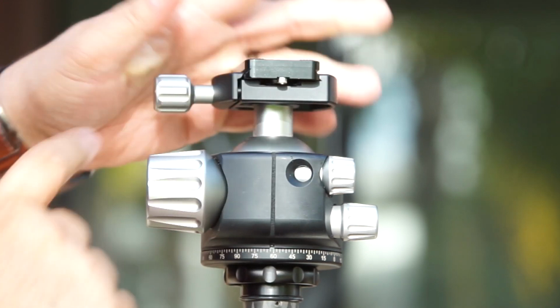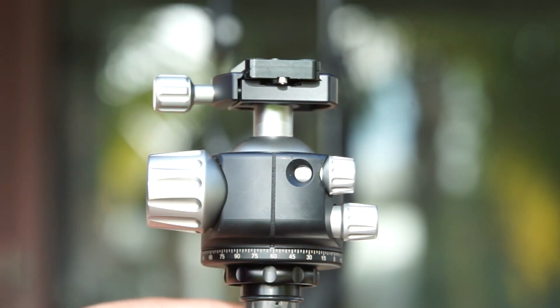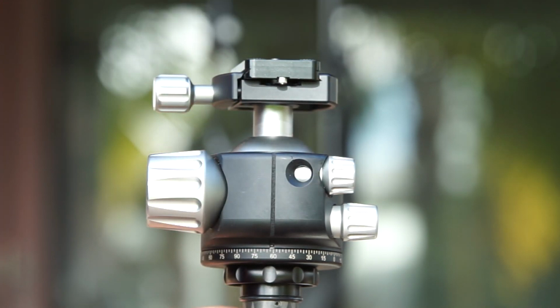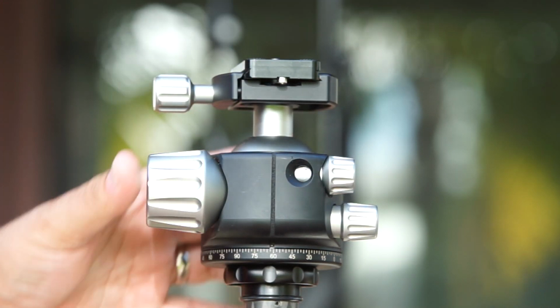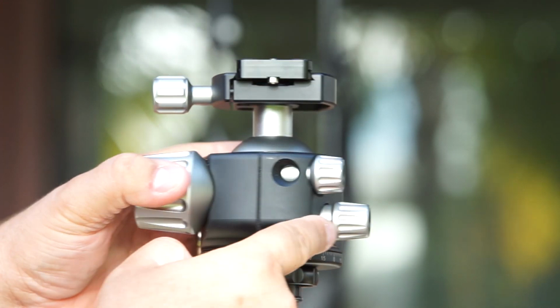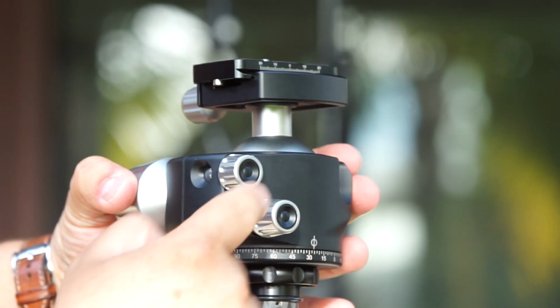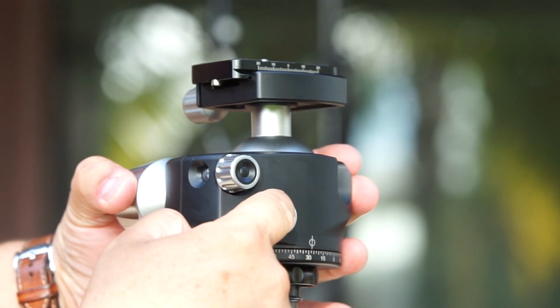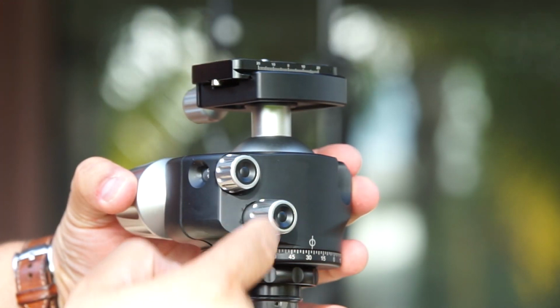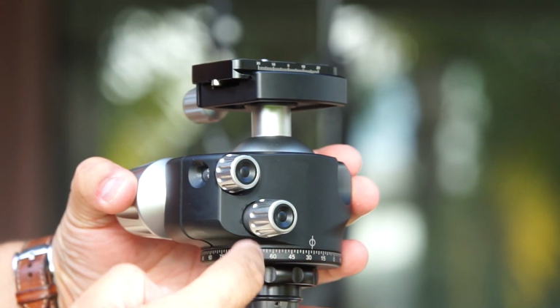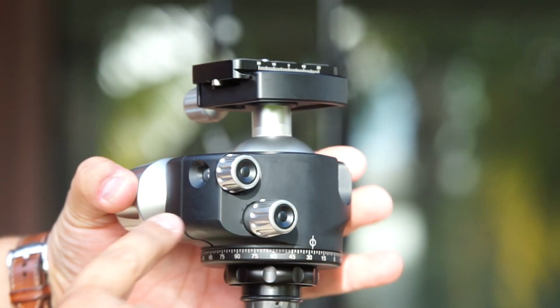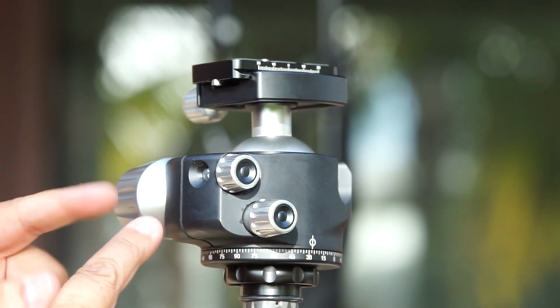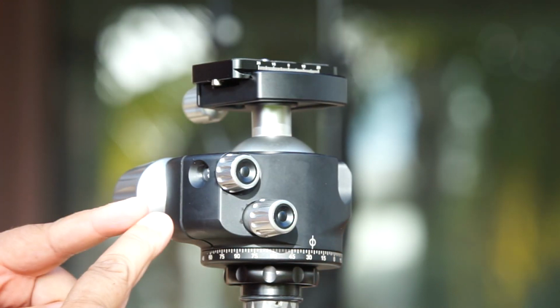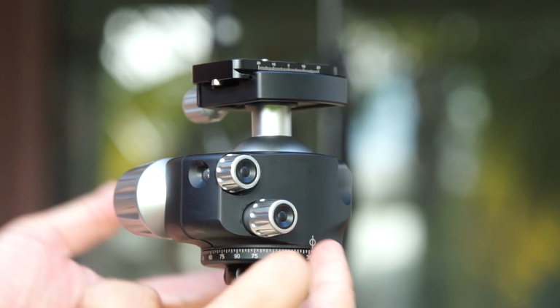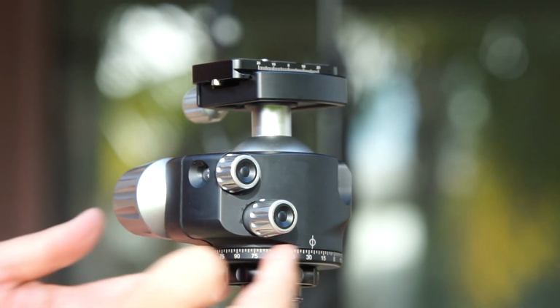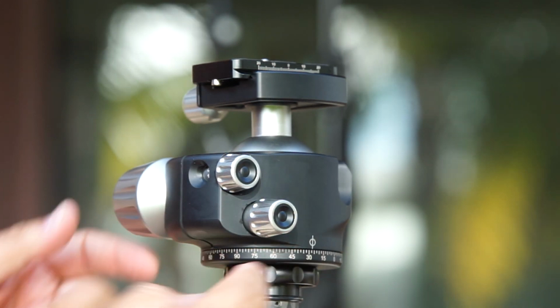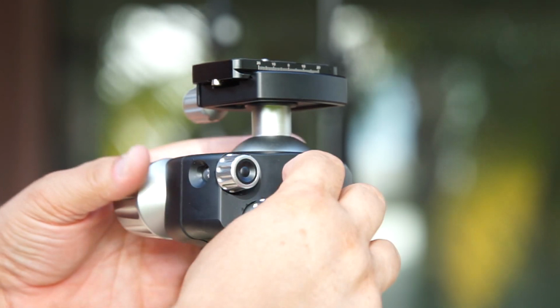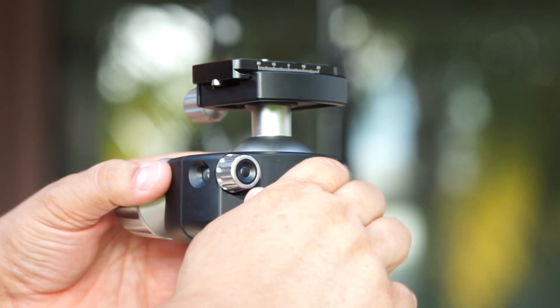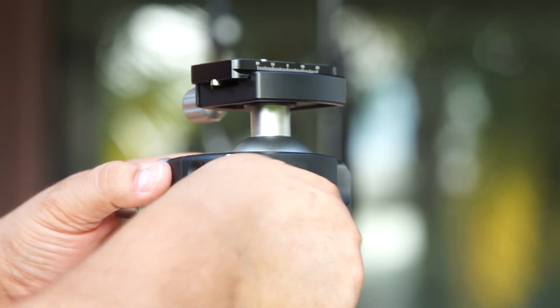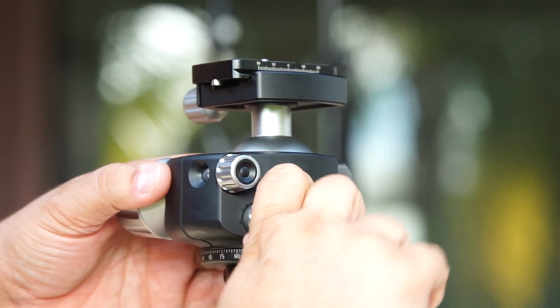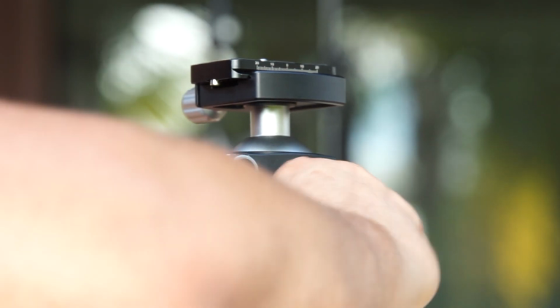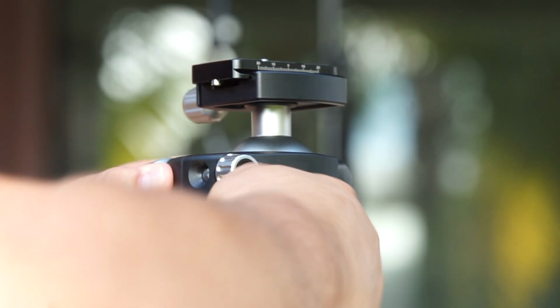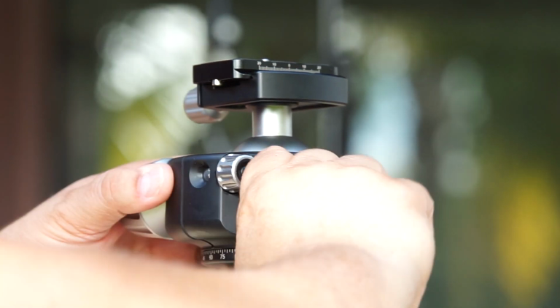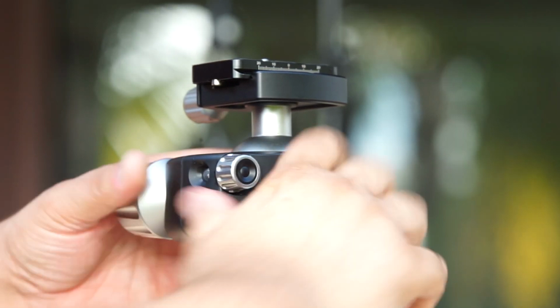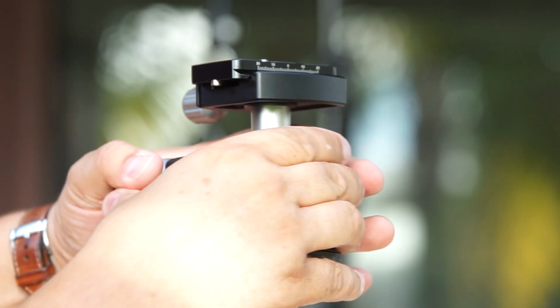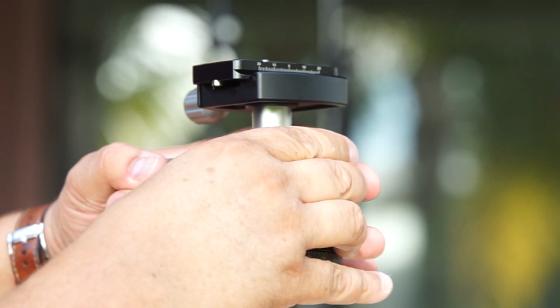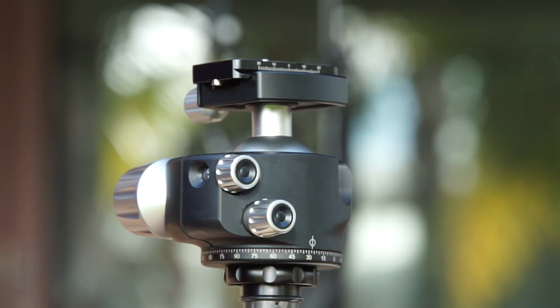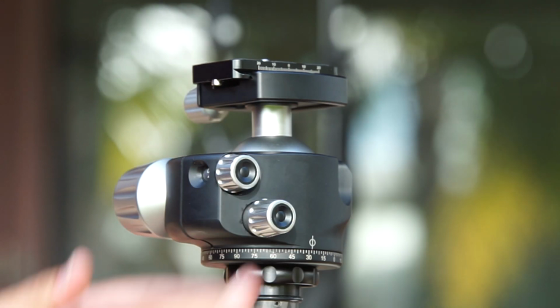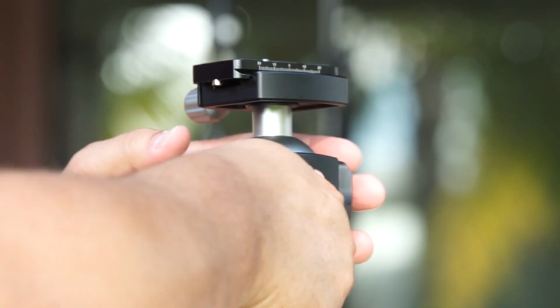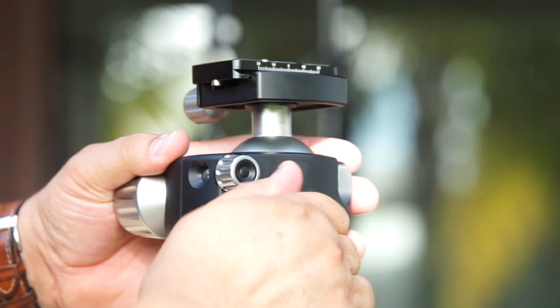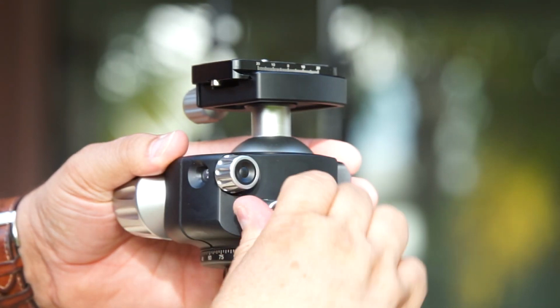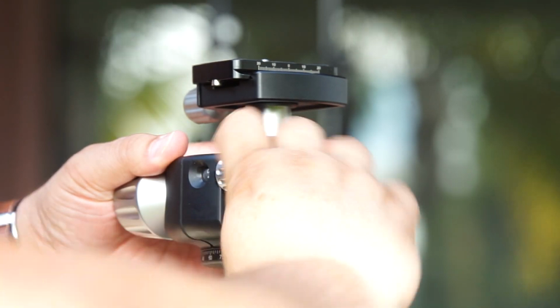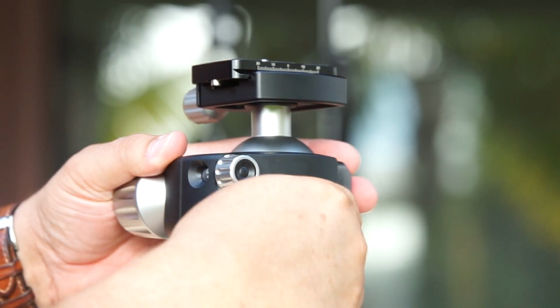On this side, you can see the knob that allows you to lock the head for panning. This is really helpful because sometimes you just want to move vertically but you don't want to pan the head.